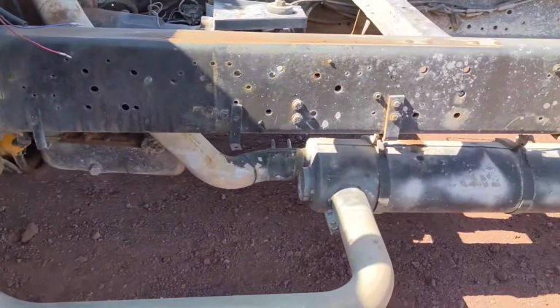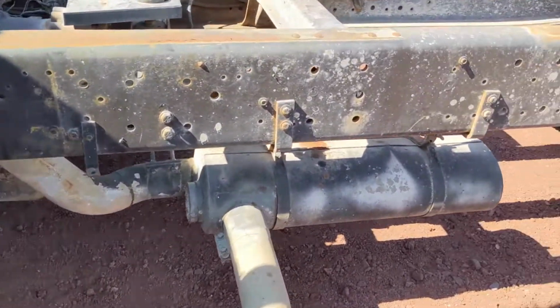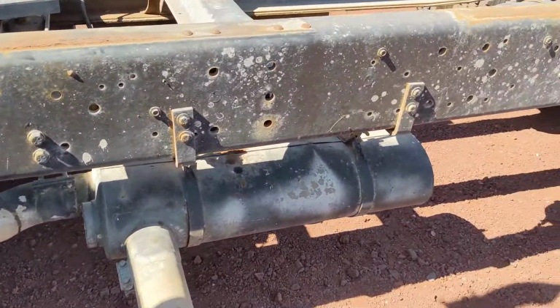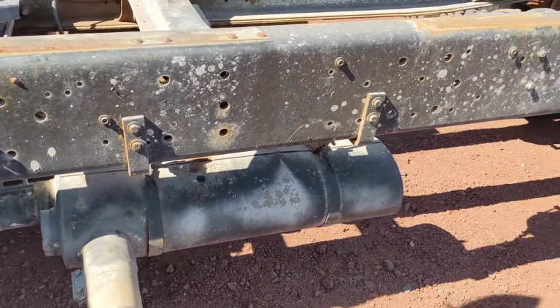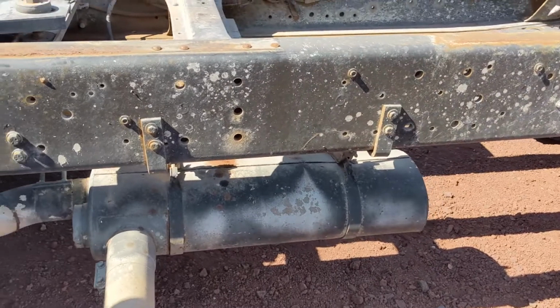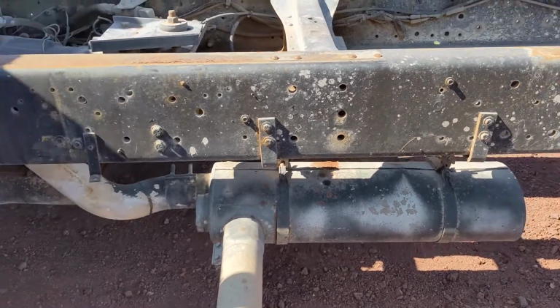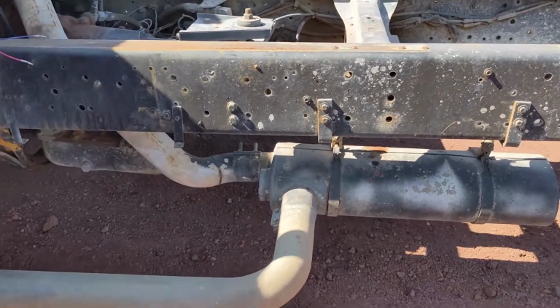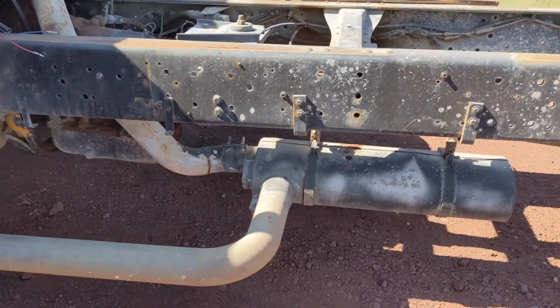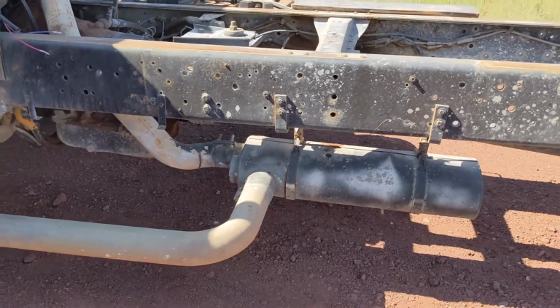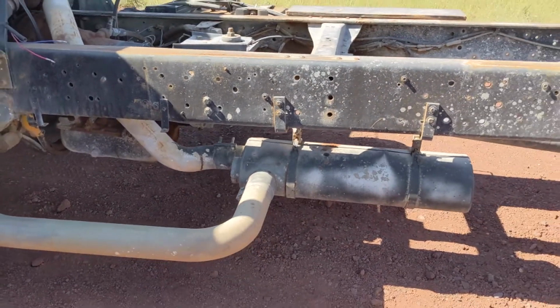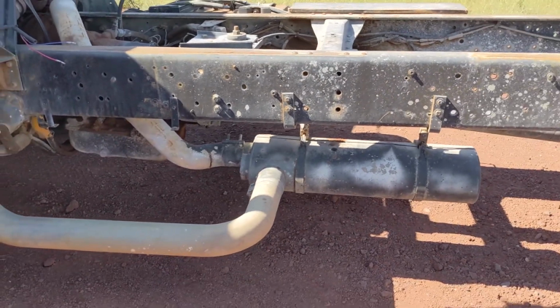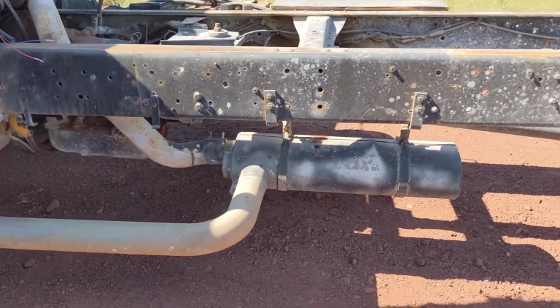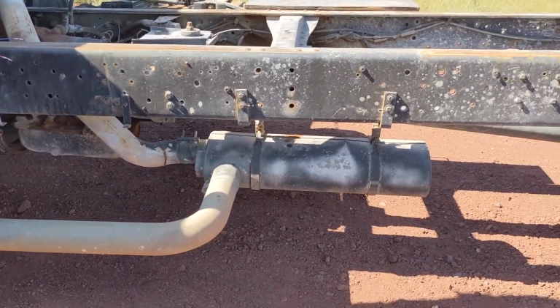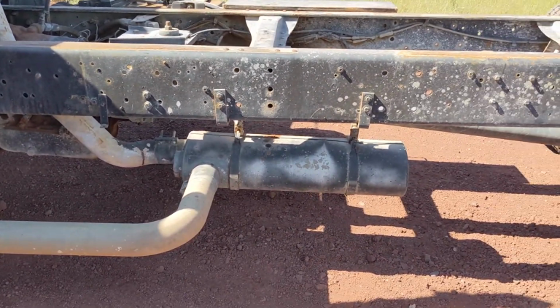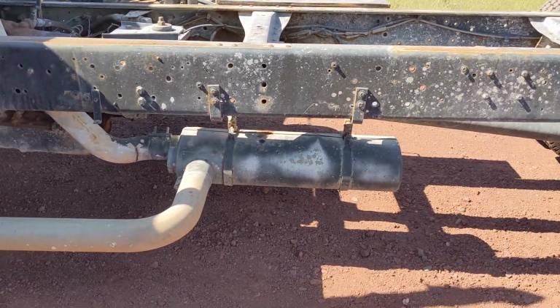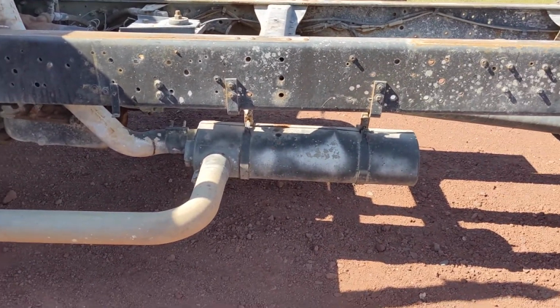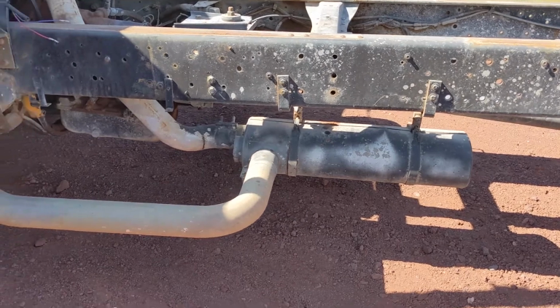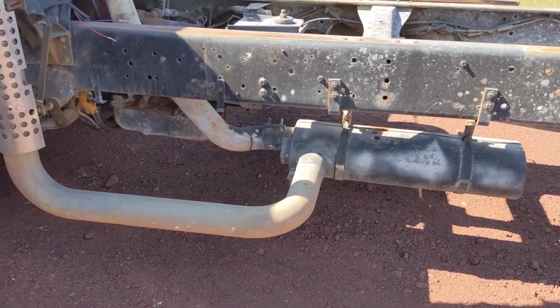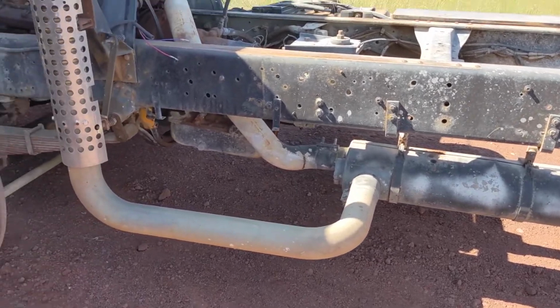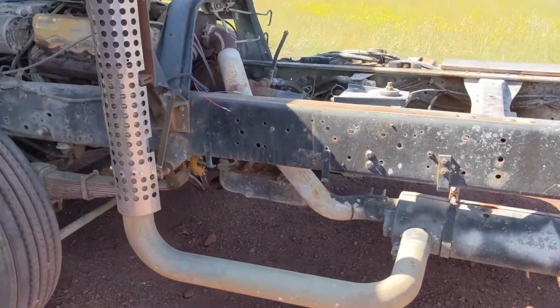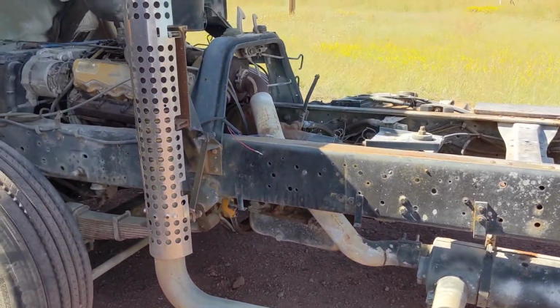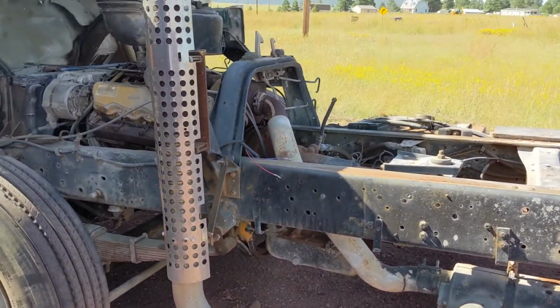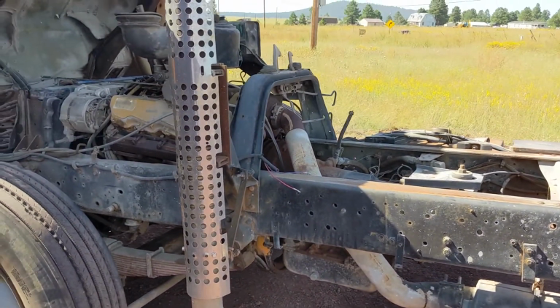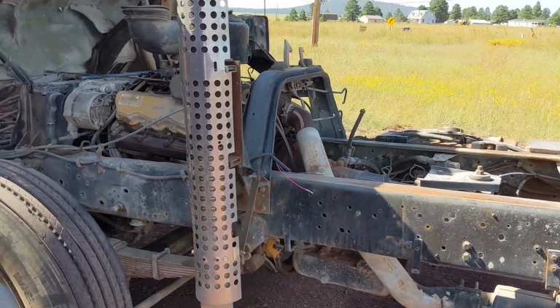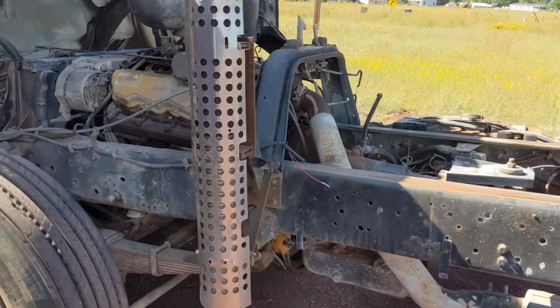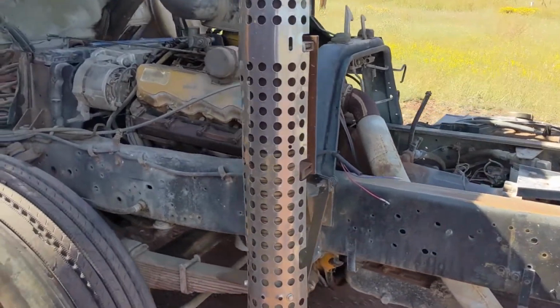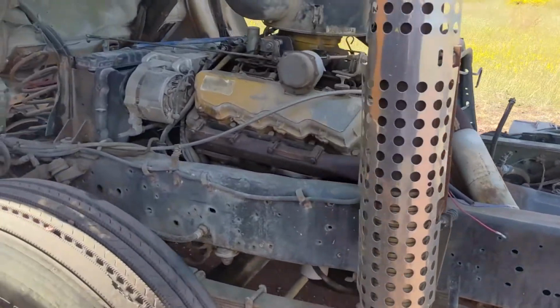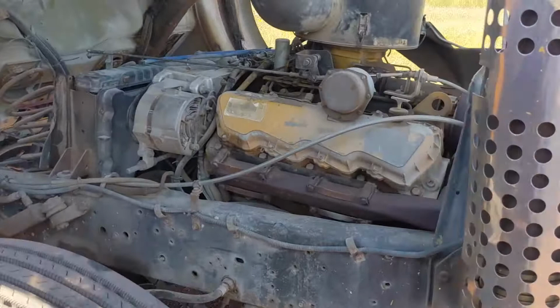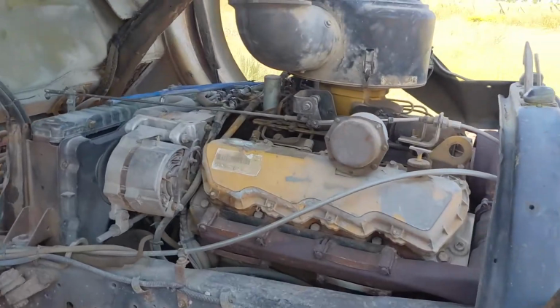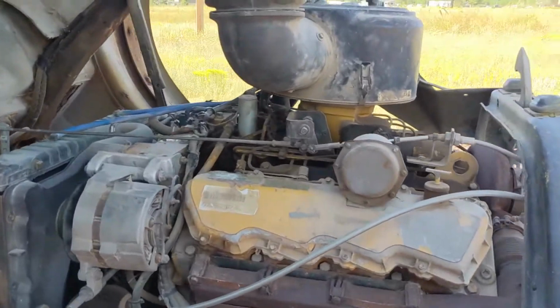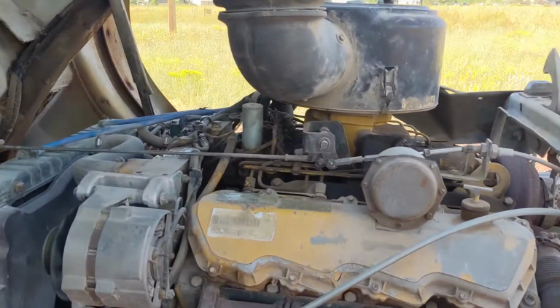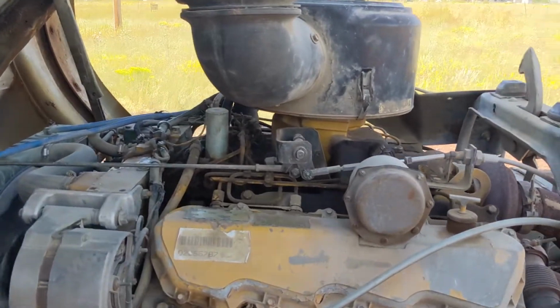It's got a big muffler, and that's kind of in the way of any kind of underbody storage. I might straight-pipe this thing at some point, but we'll see. Anyway, there we go.